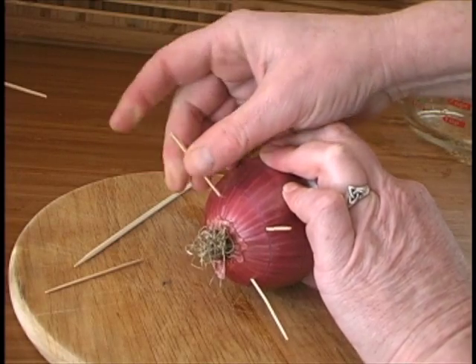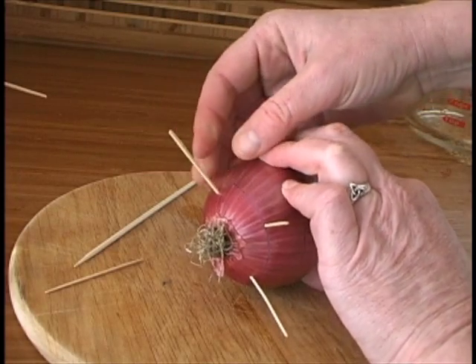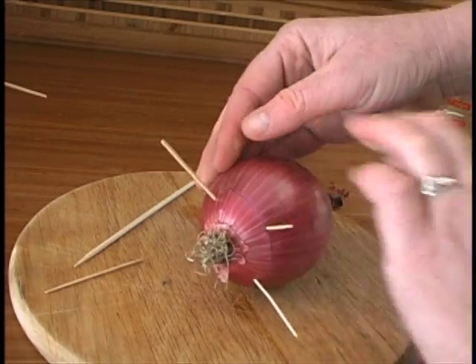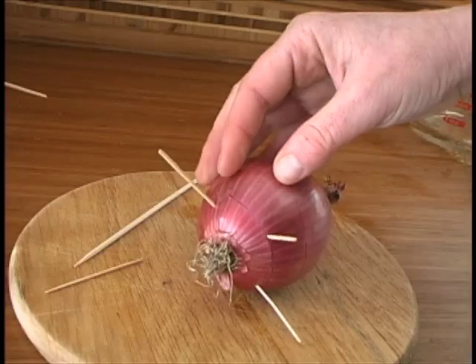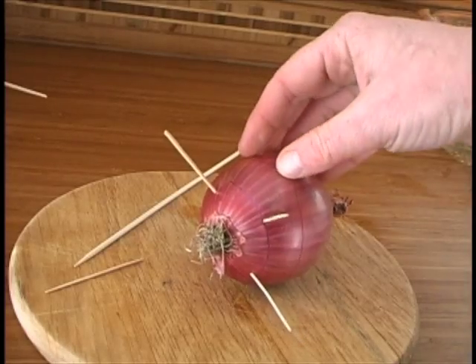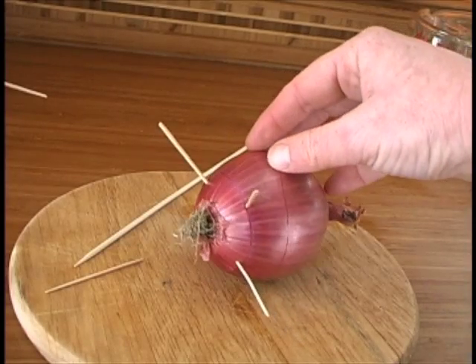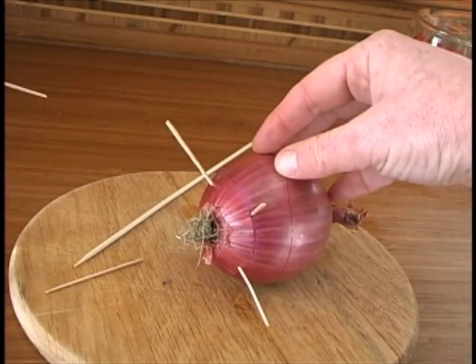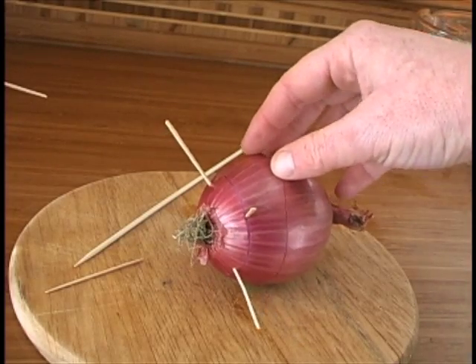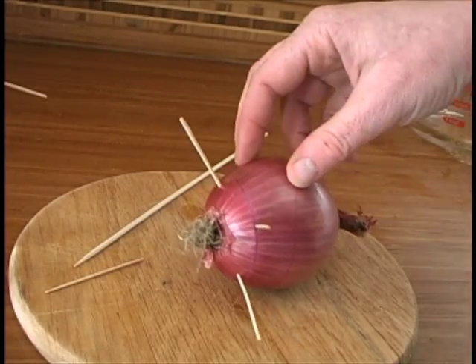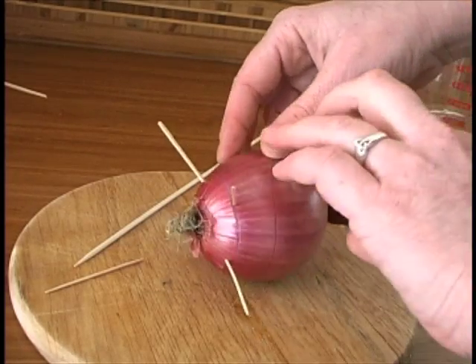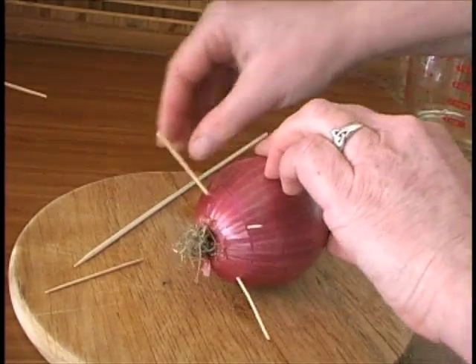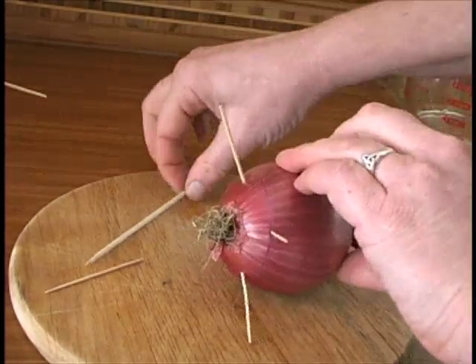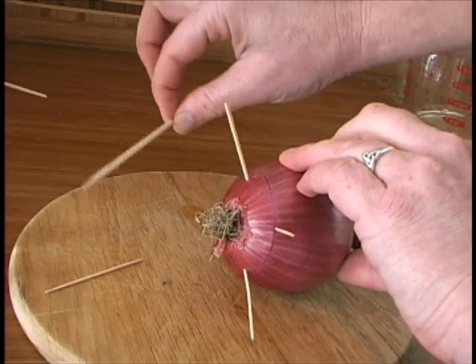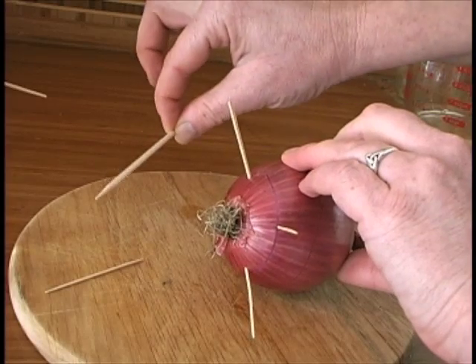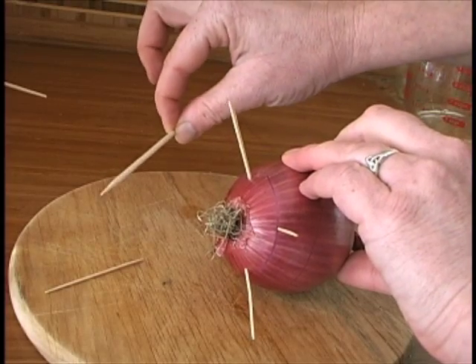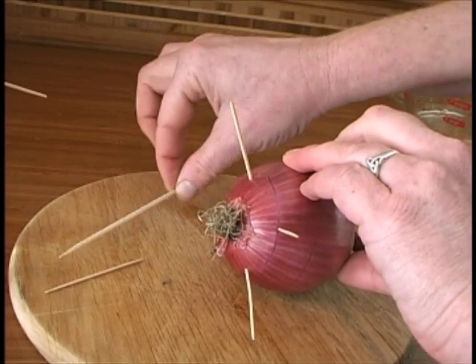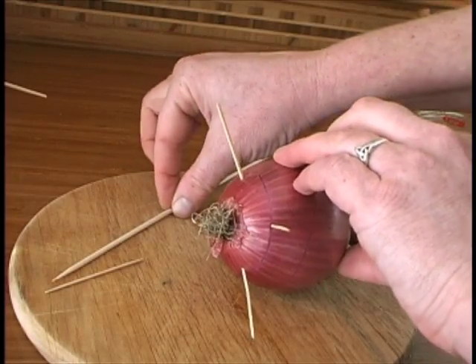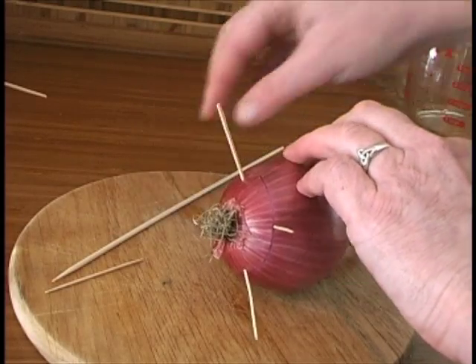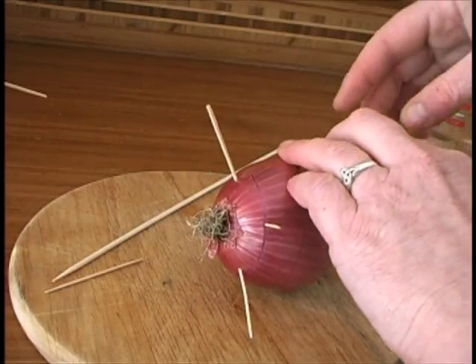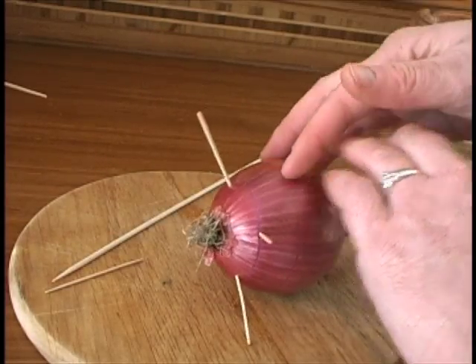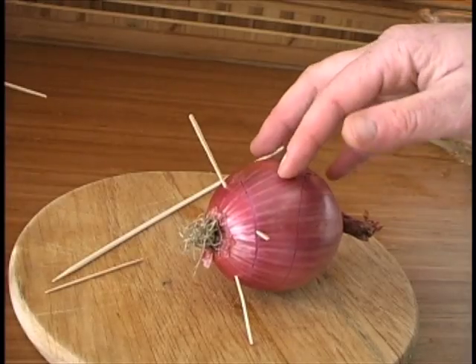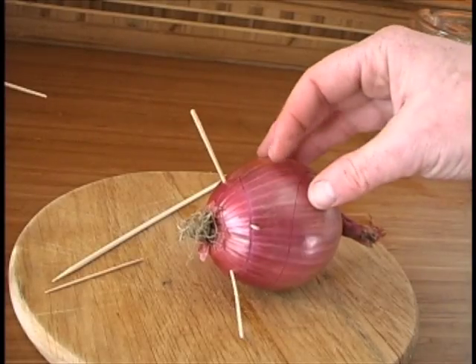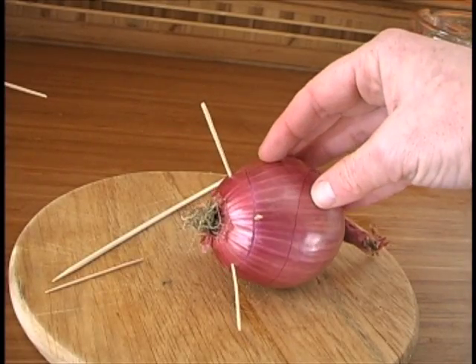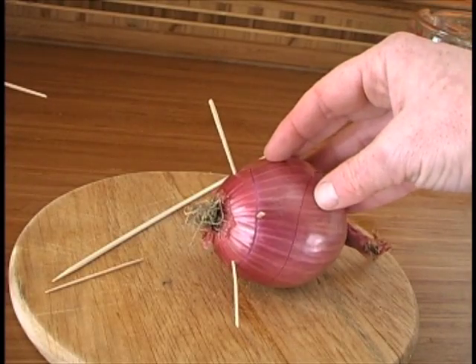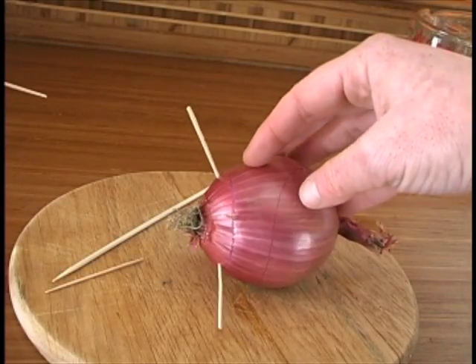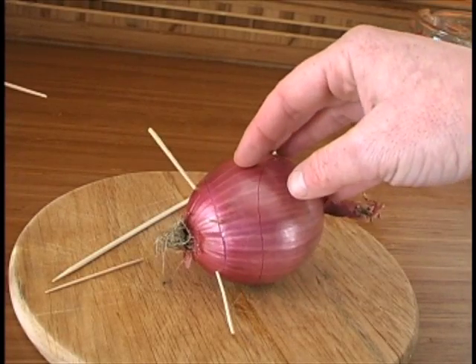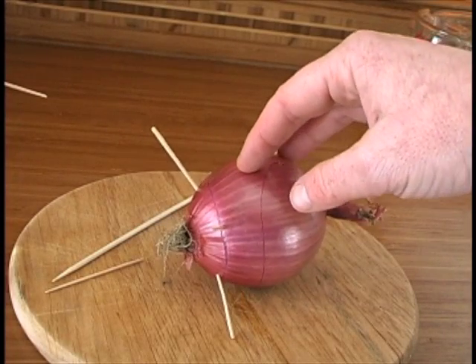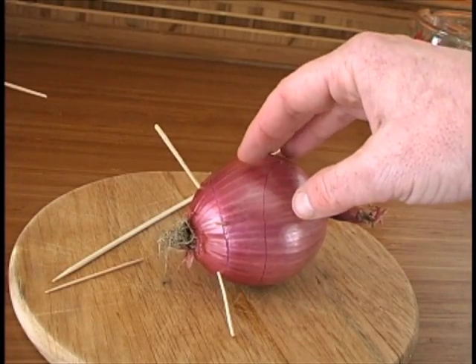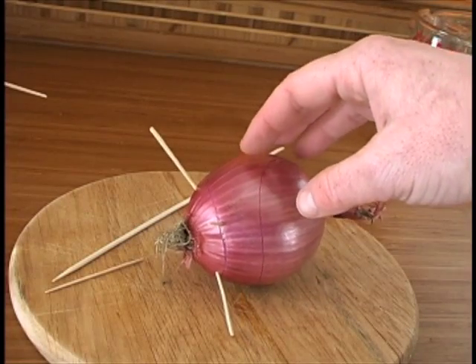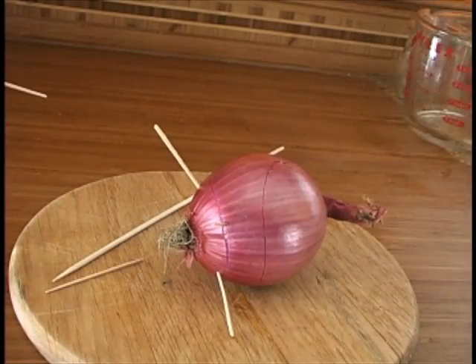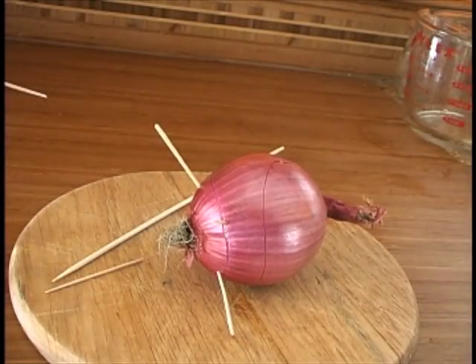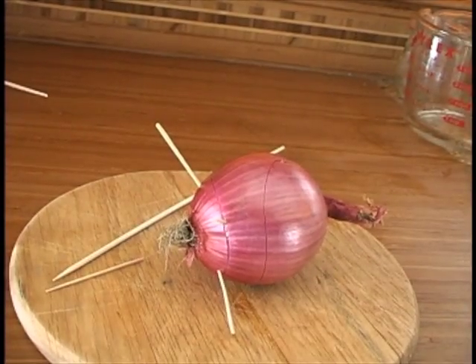You just don't want too much of the onion to be submerged. If you don't have any toothpicks, you could also use bamboo skewers that people use for kebabs when they barbecue. Just cut them to length so they don't stick out and injure anyone in your household.